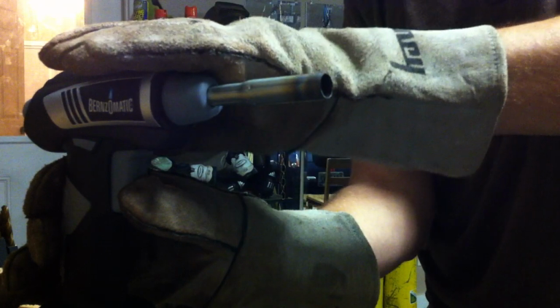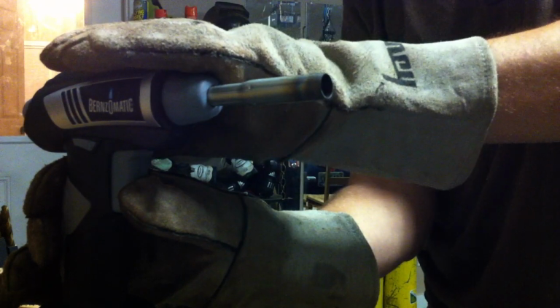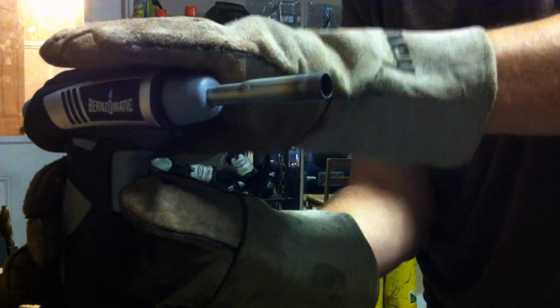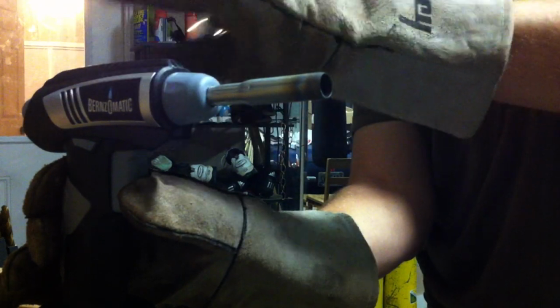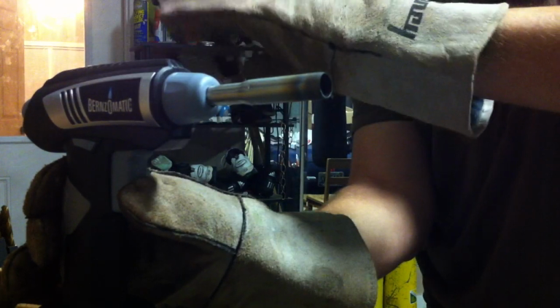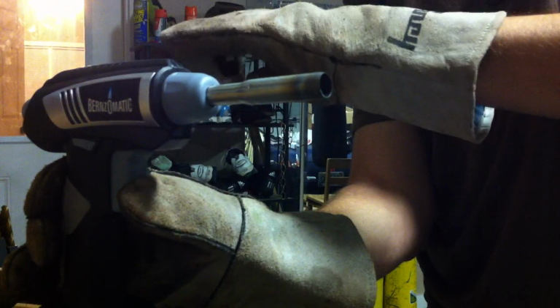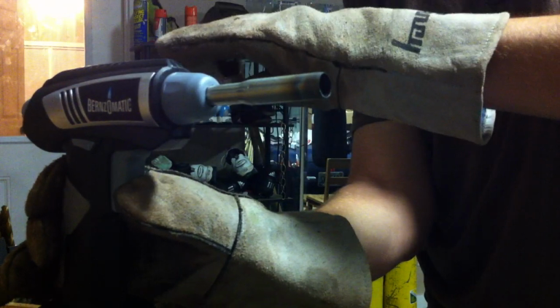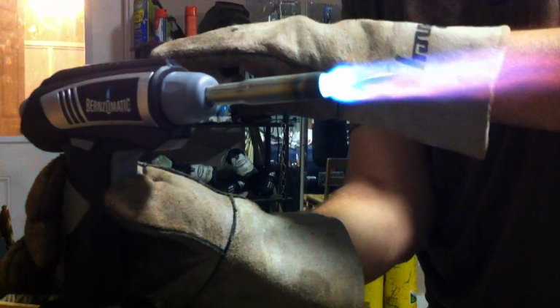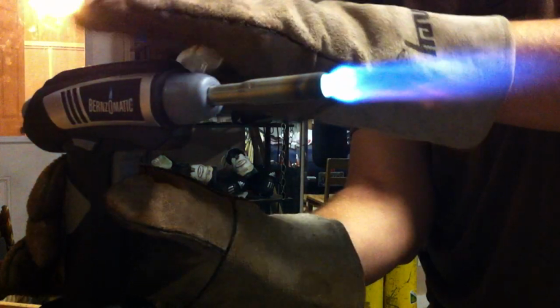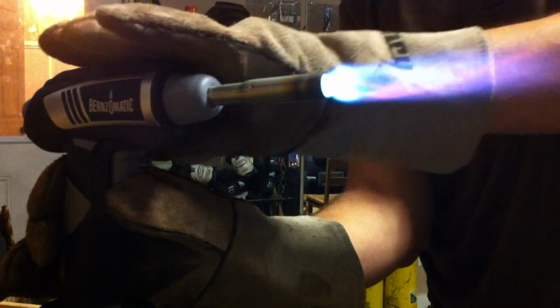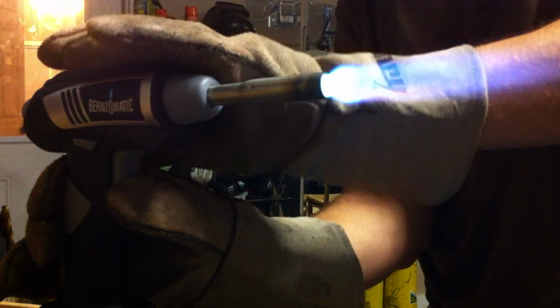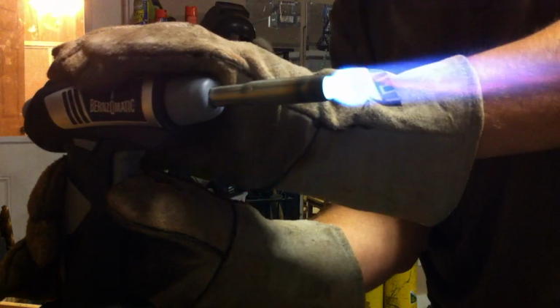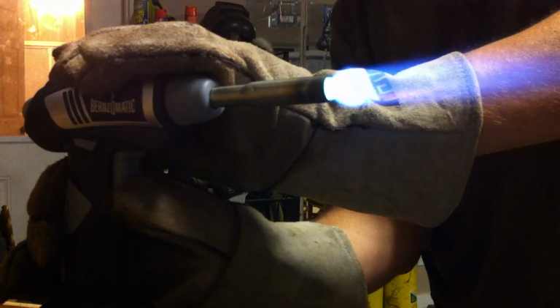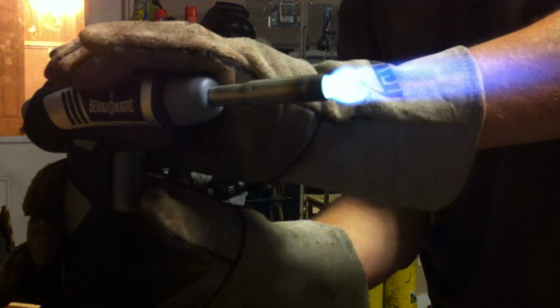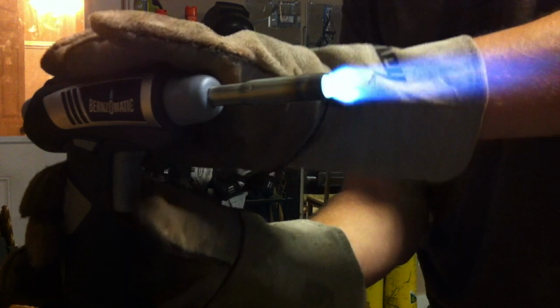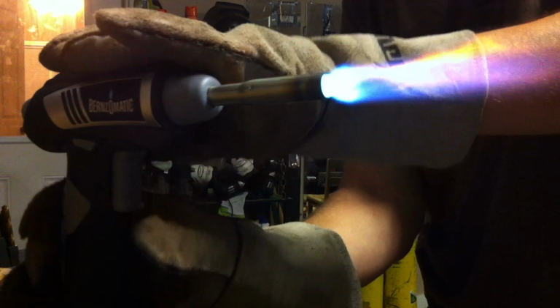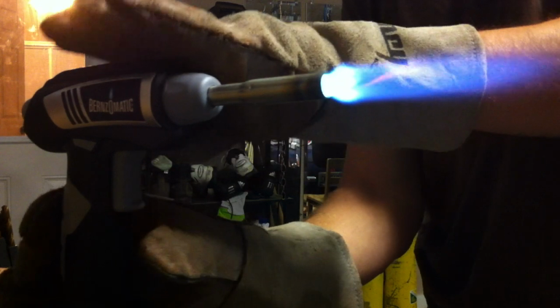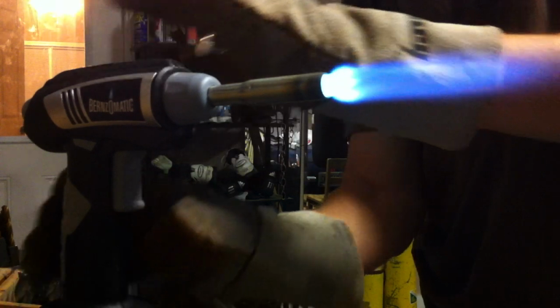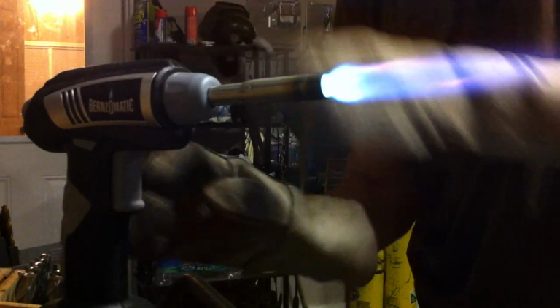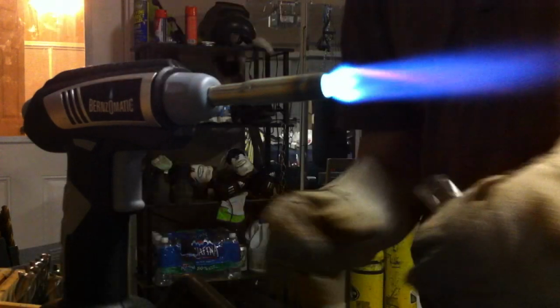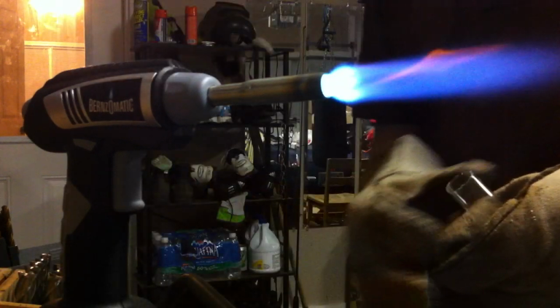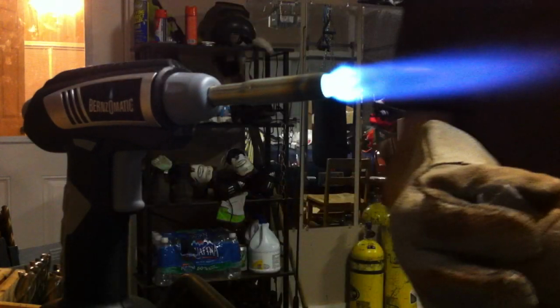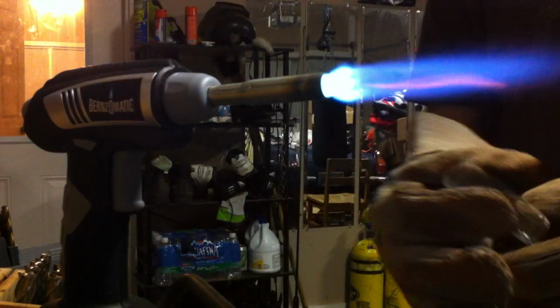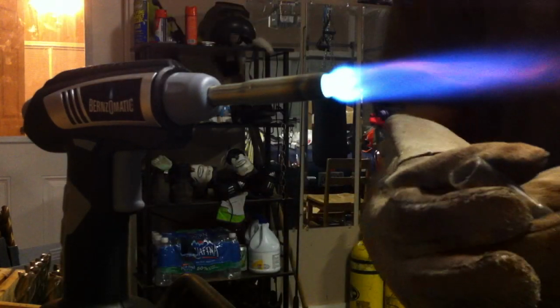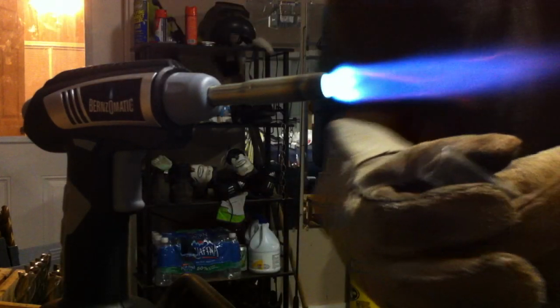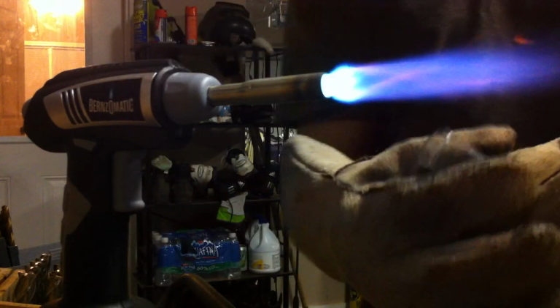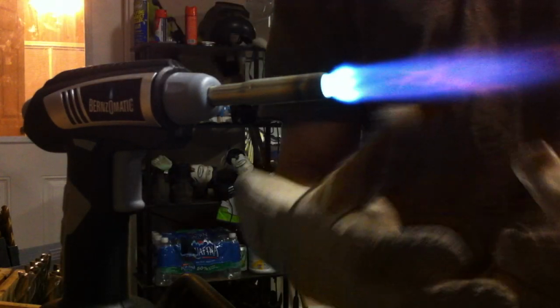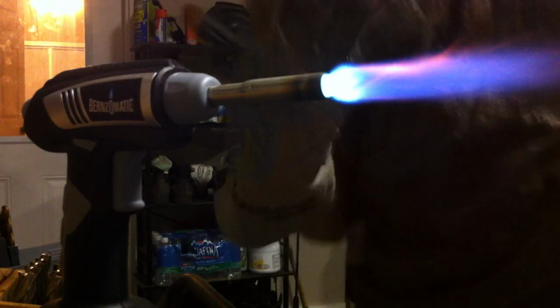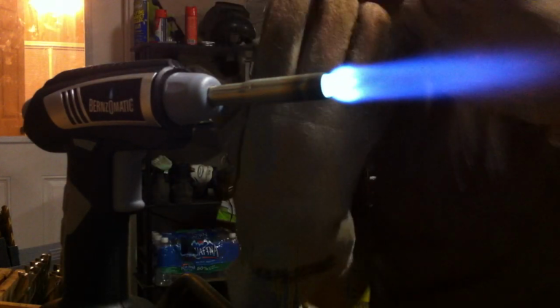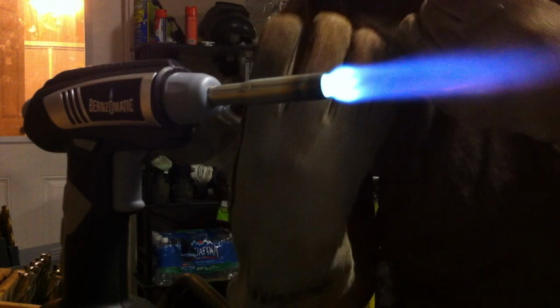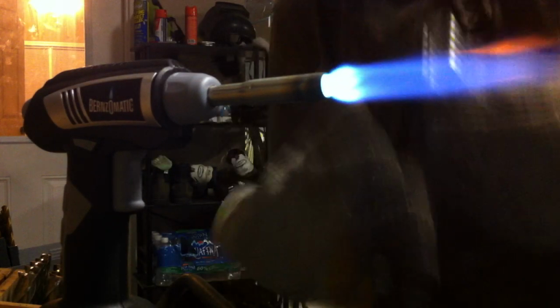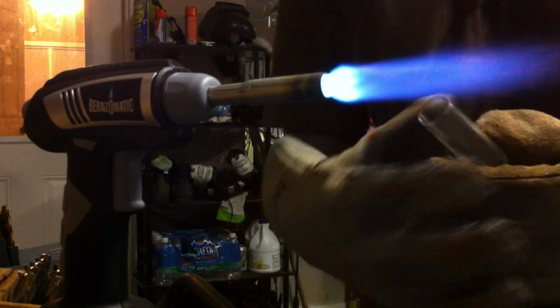Okay, turn it on. What you've got to do is press. I'm going to get it in place. The gloves help.